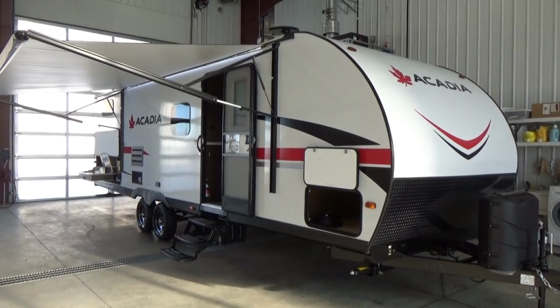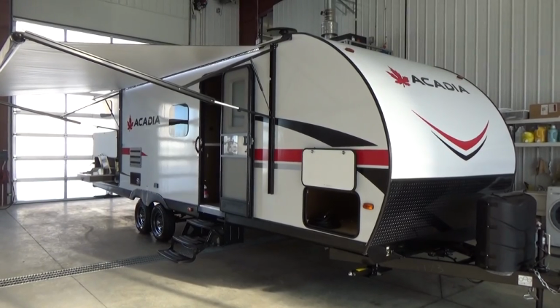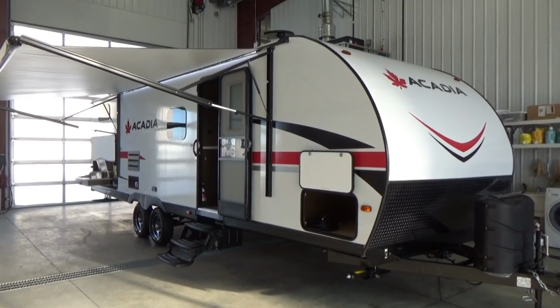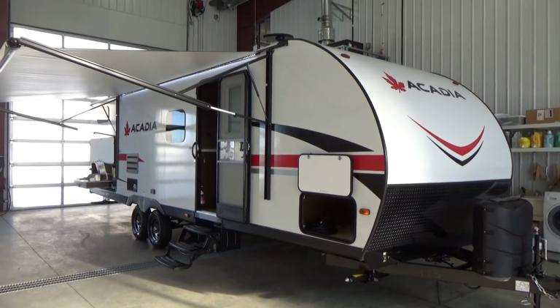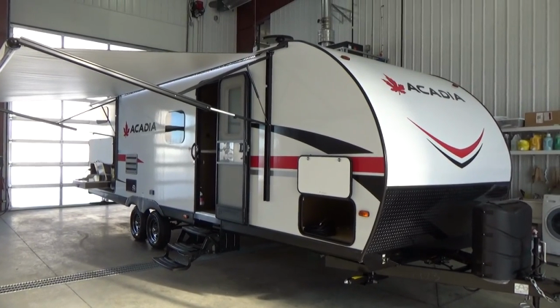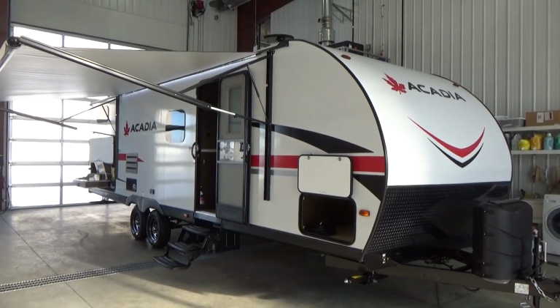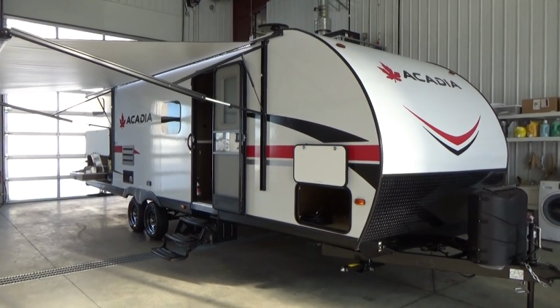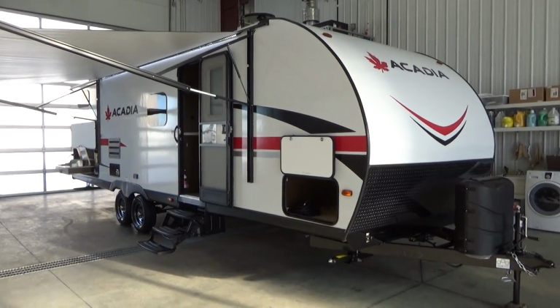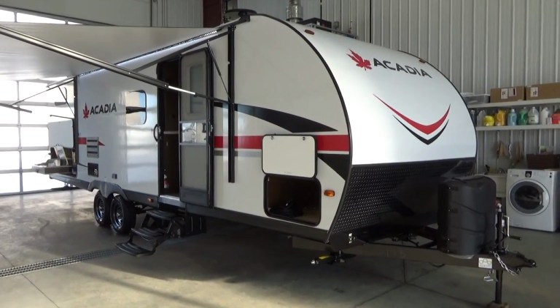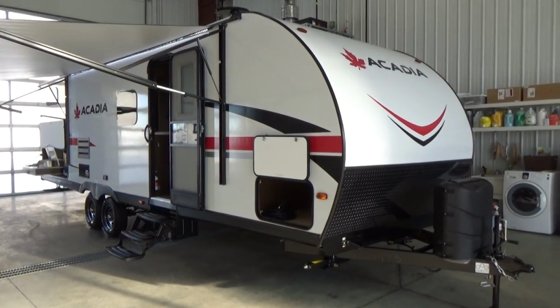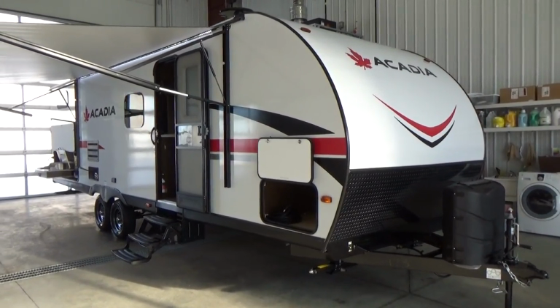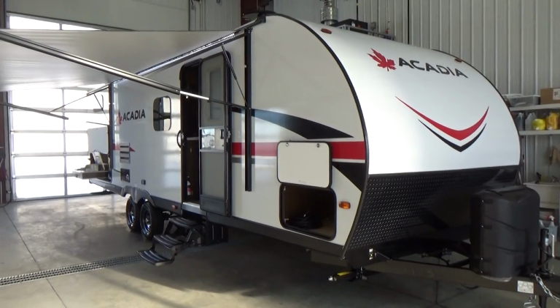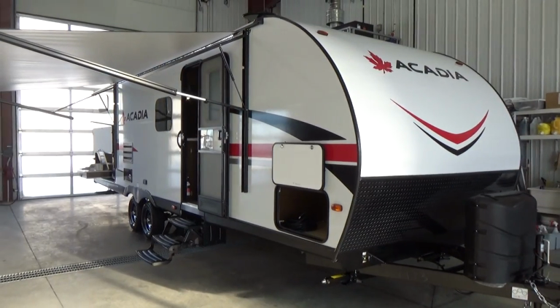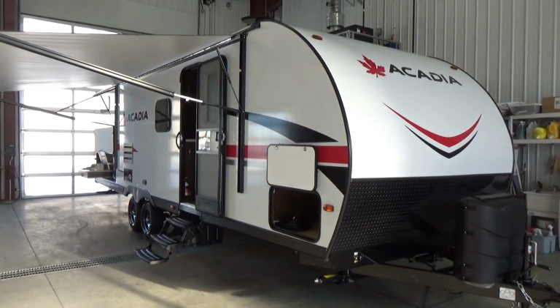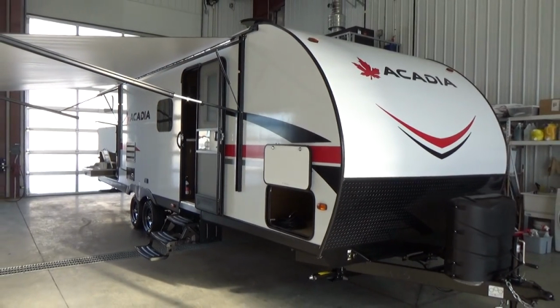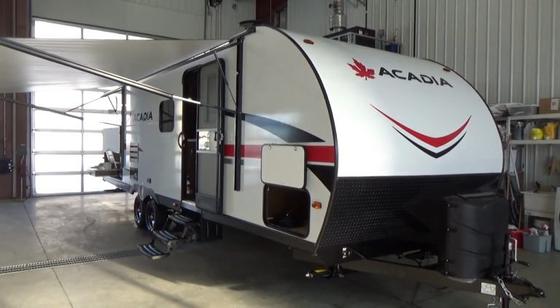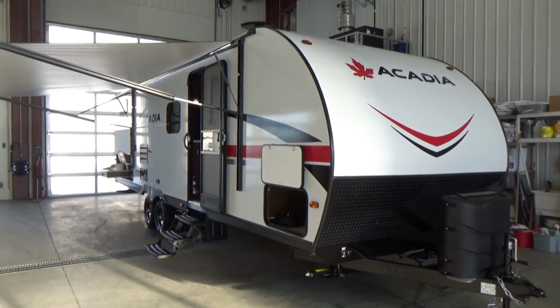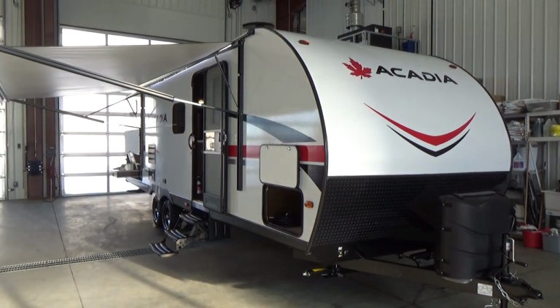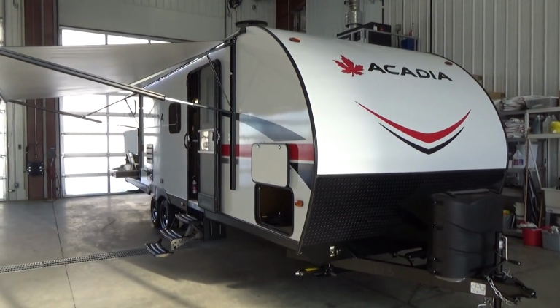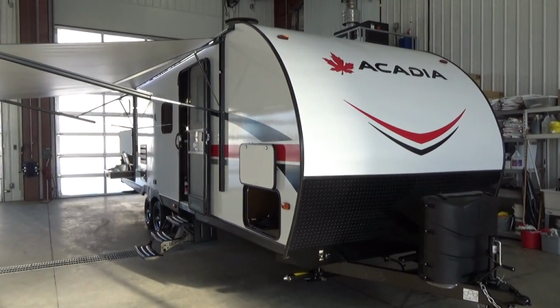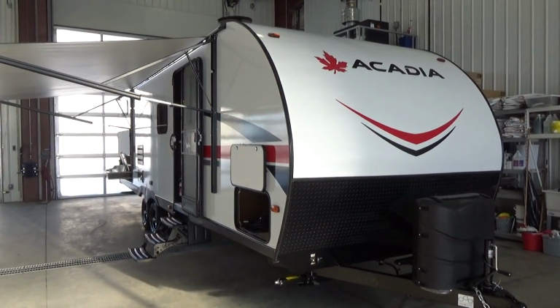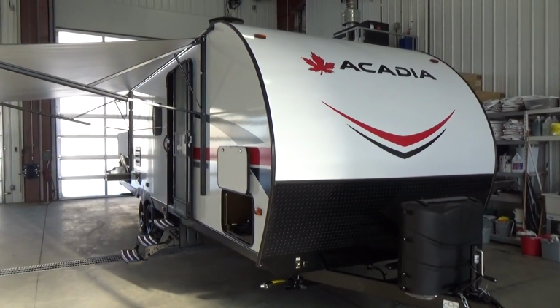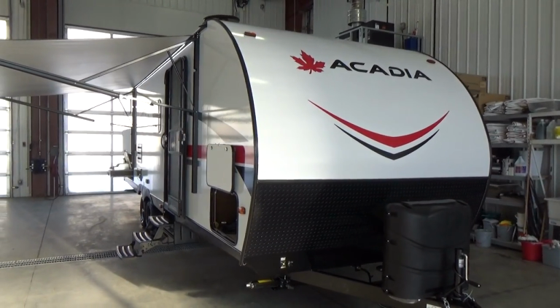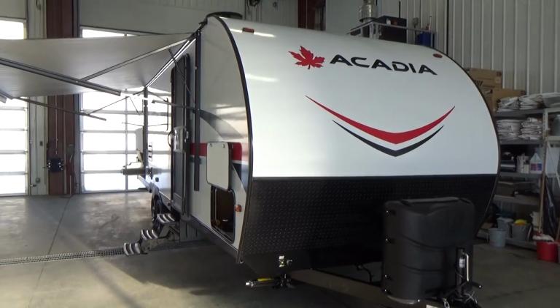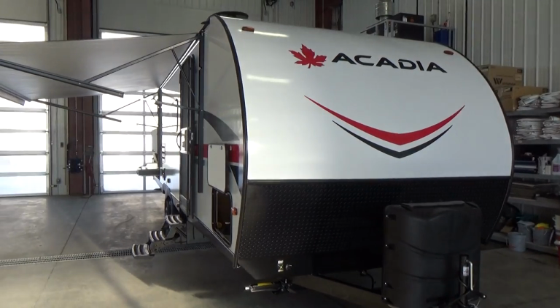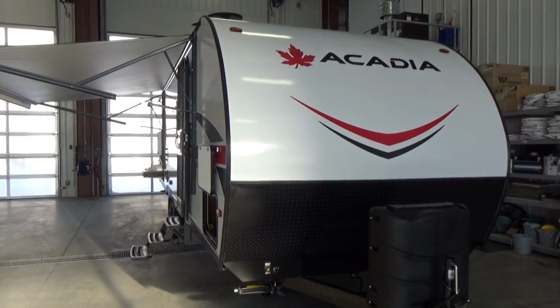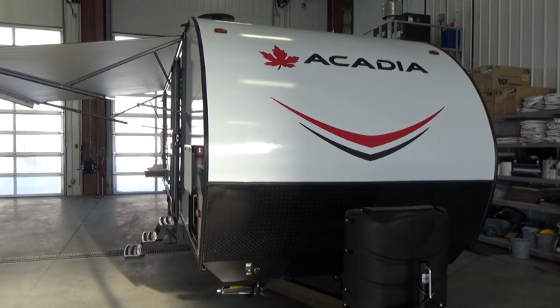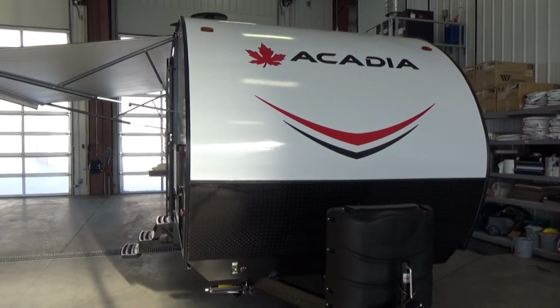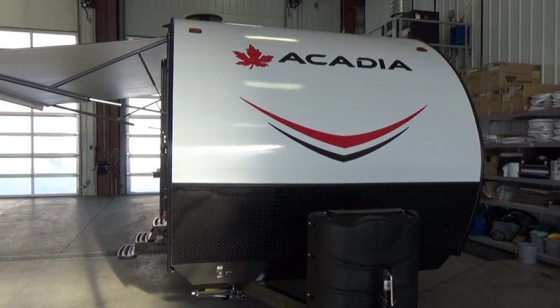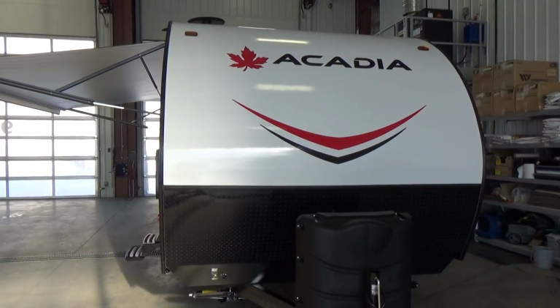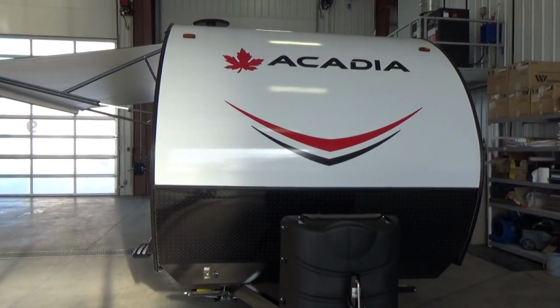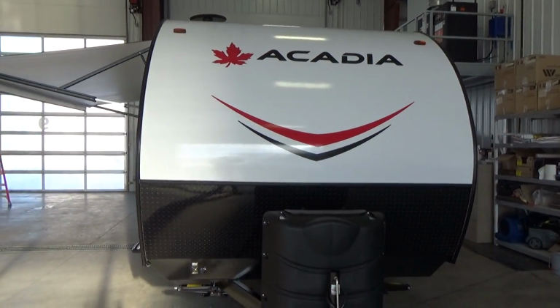Hello friends, this is Clayton Phillips from Woody's RV World Leduc and I'm doing a fly-through video on the all-new, exclusive to Woody's RV World, Forest River Acadia. This is the 26LT model.